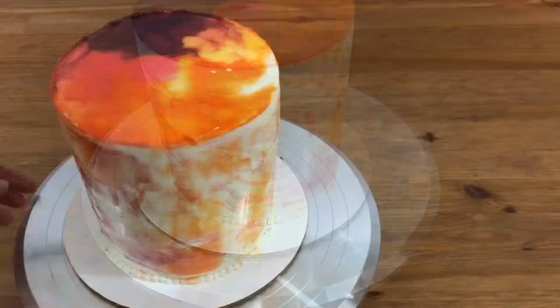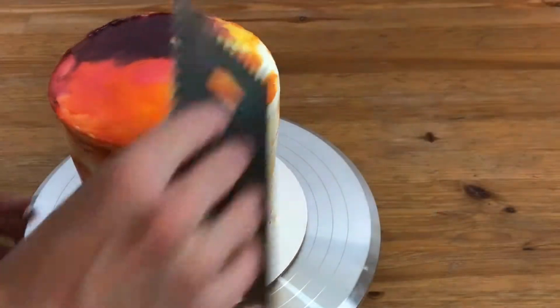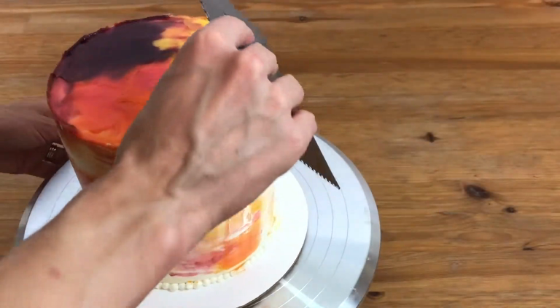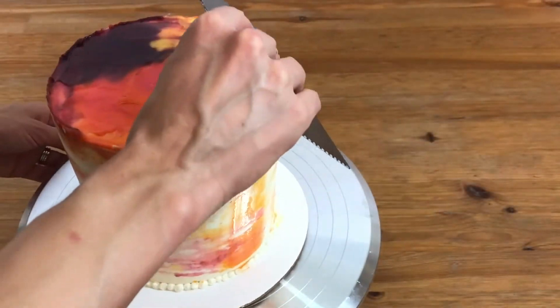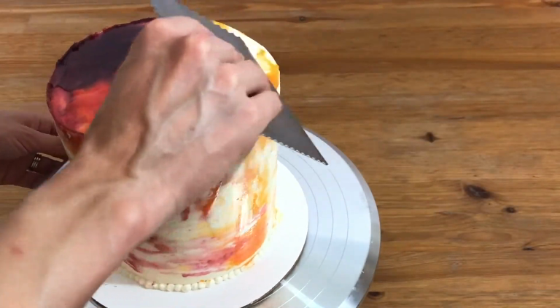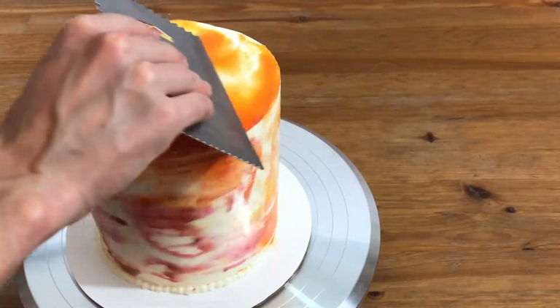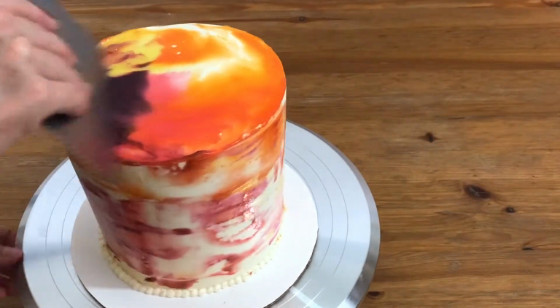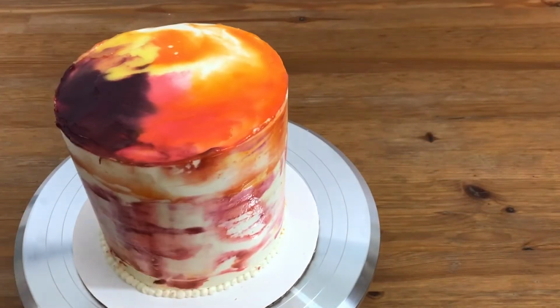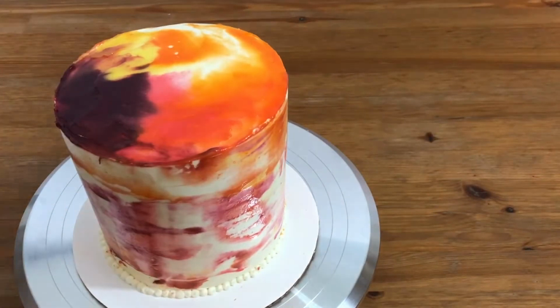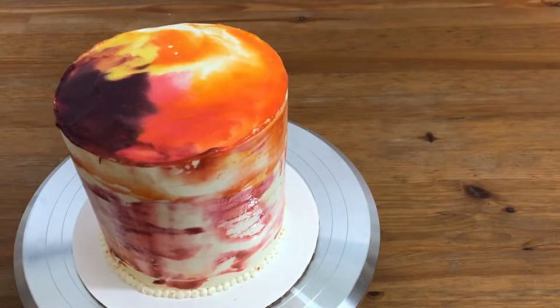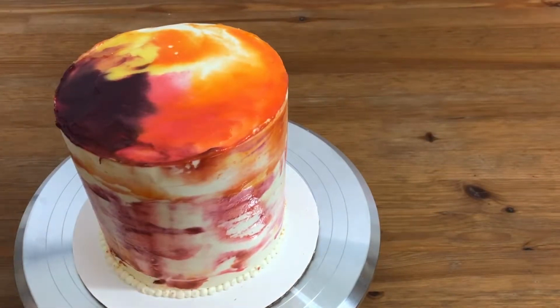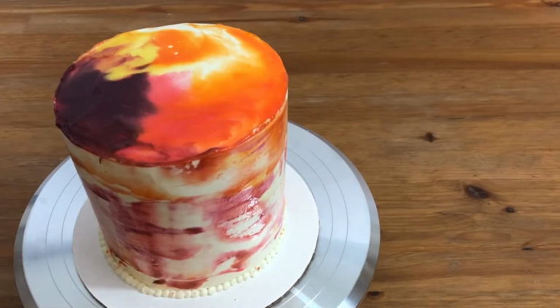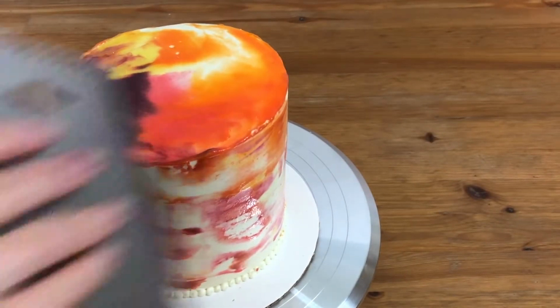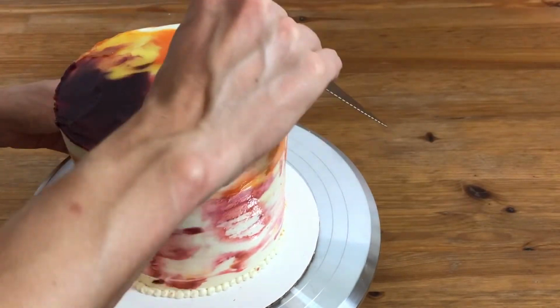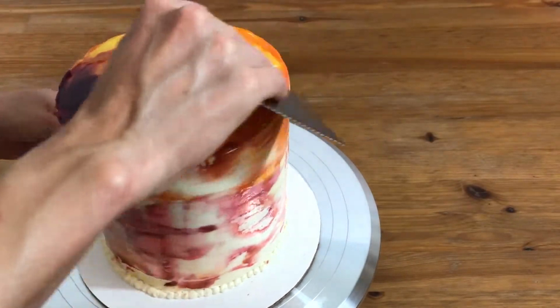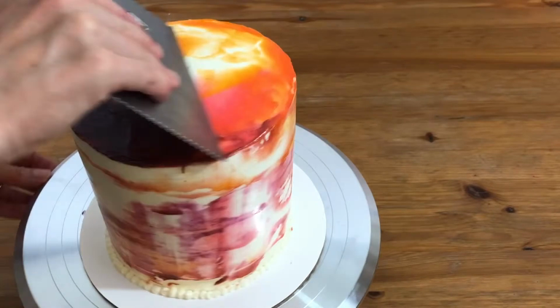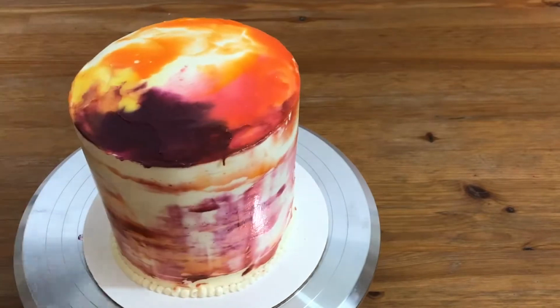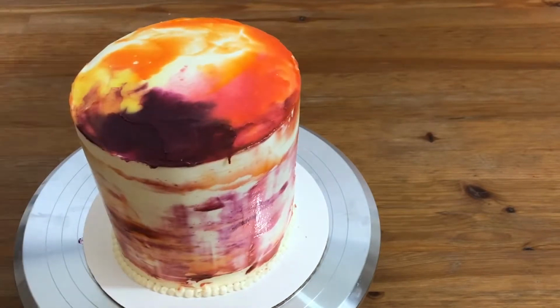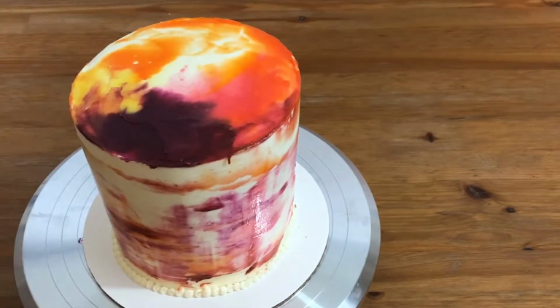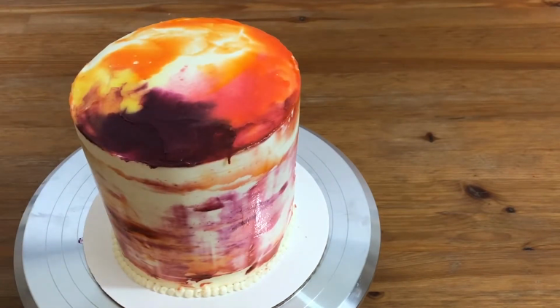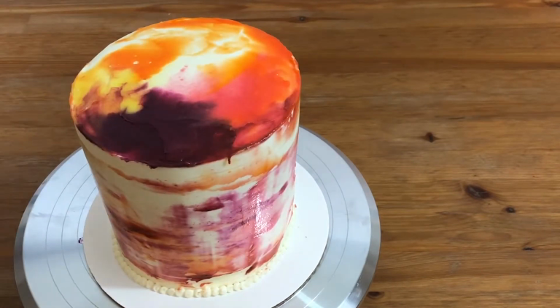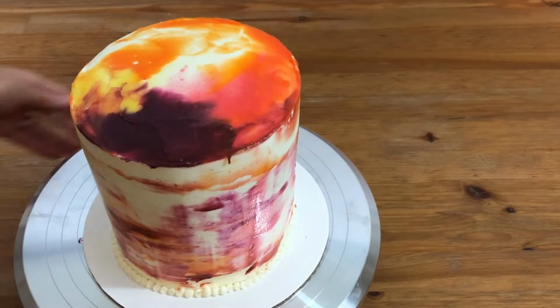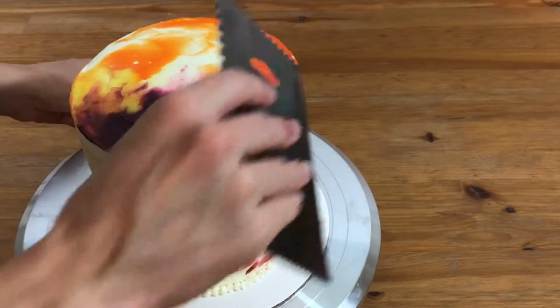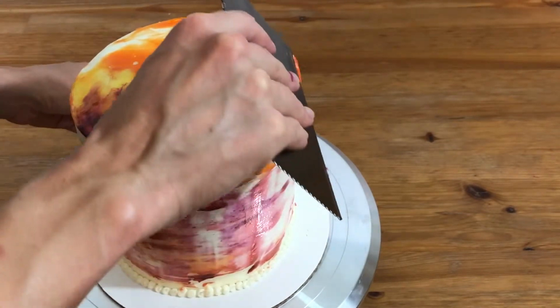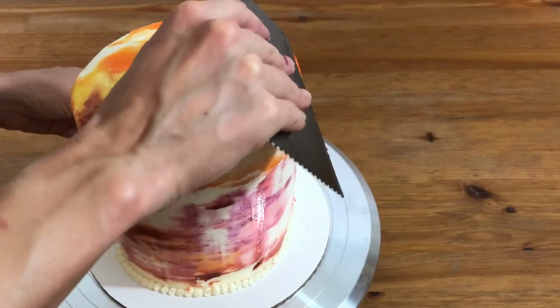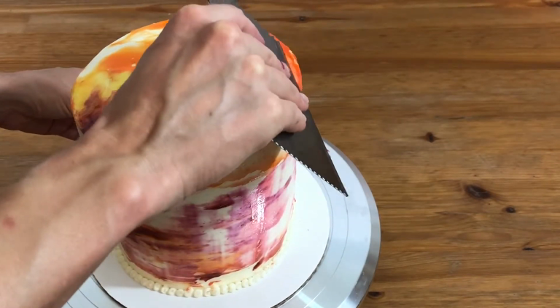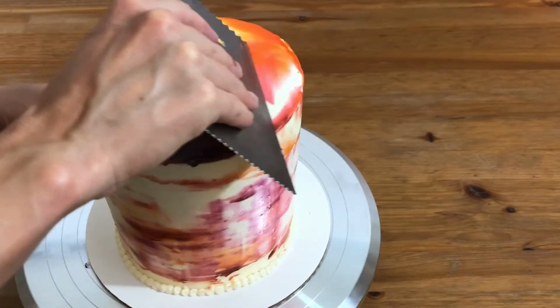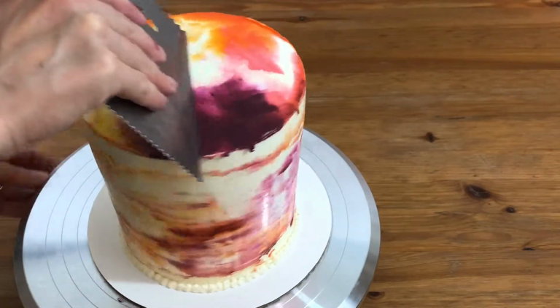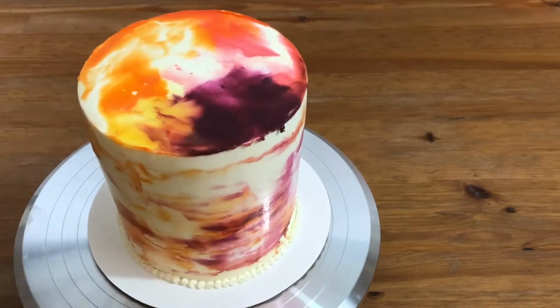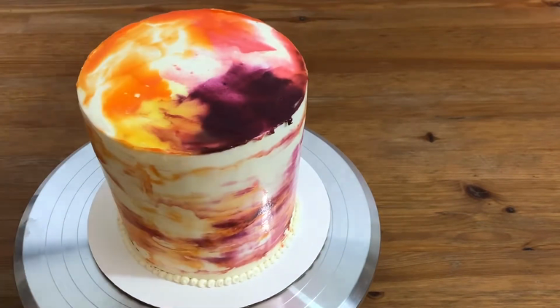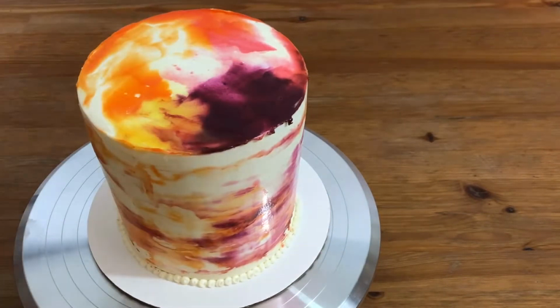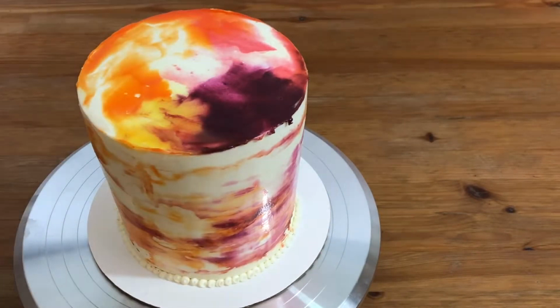When you're happy with the sides you can finish off the top to match. I'm scraping off most of the lemon curd, leaving about the same coverage as on the sides of the cake.